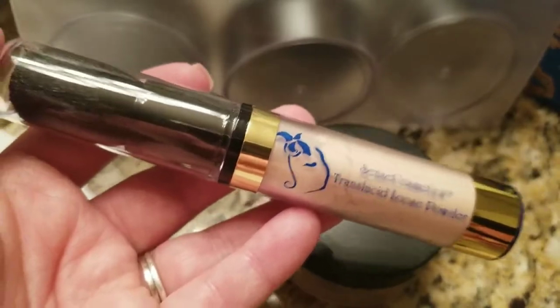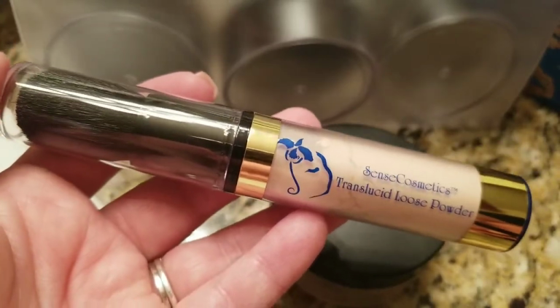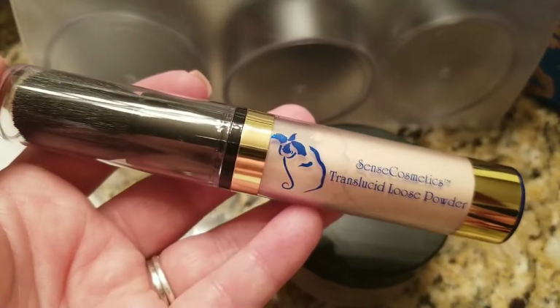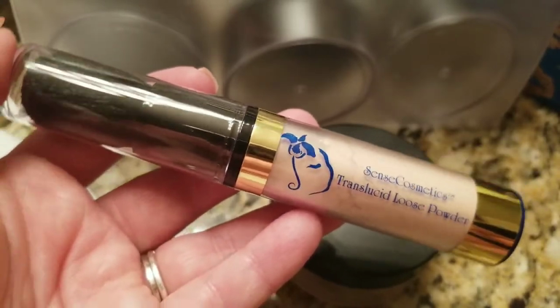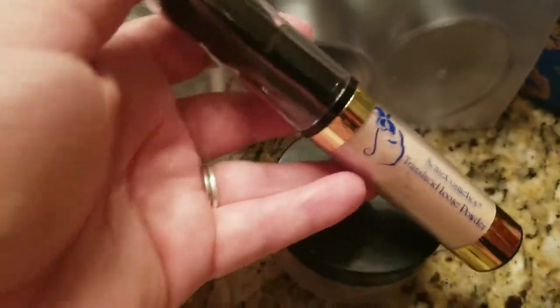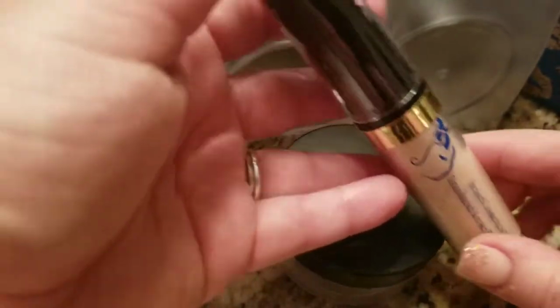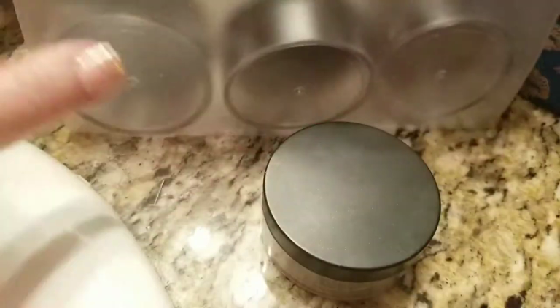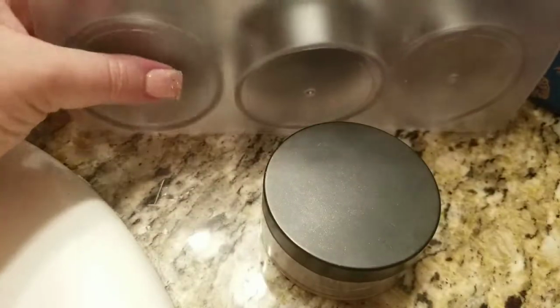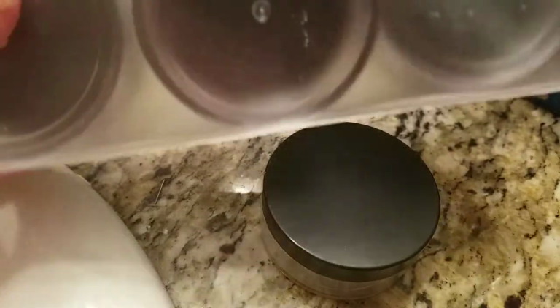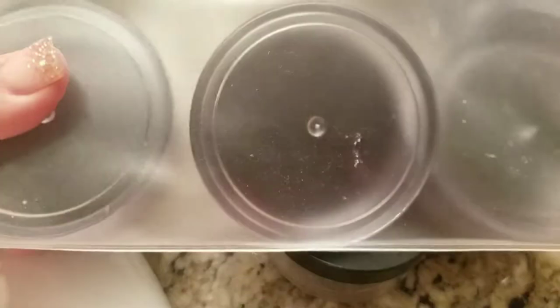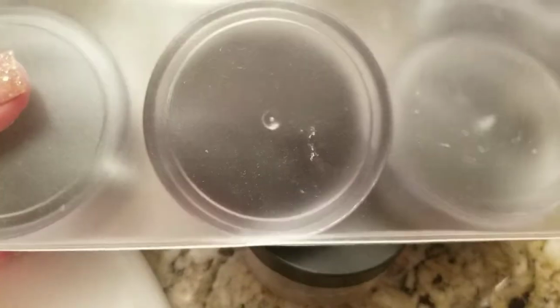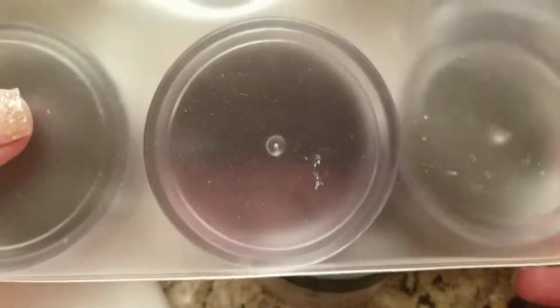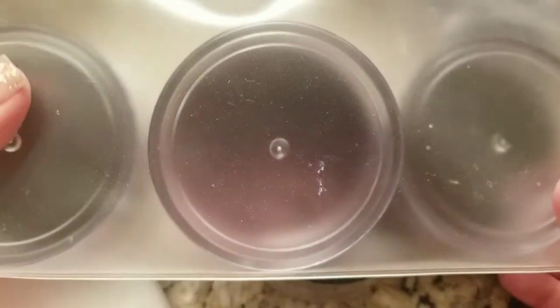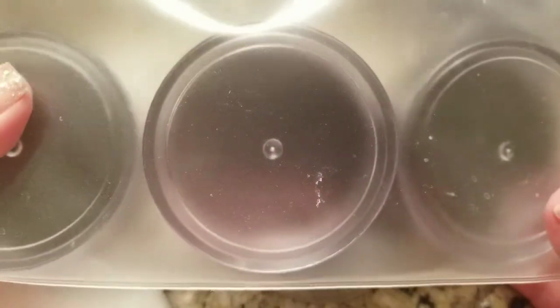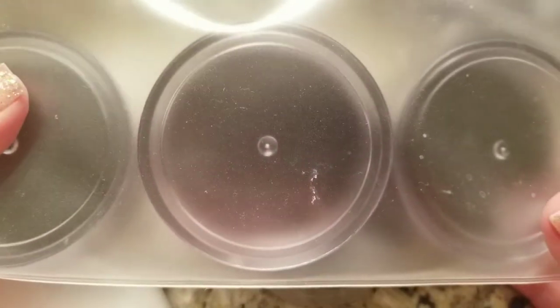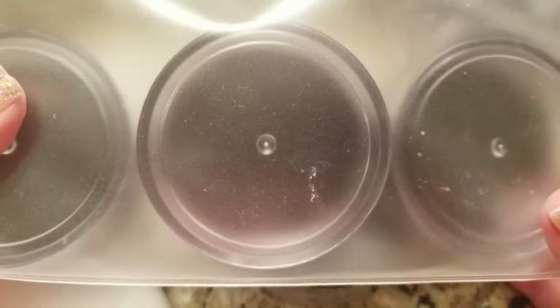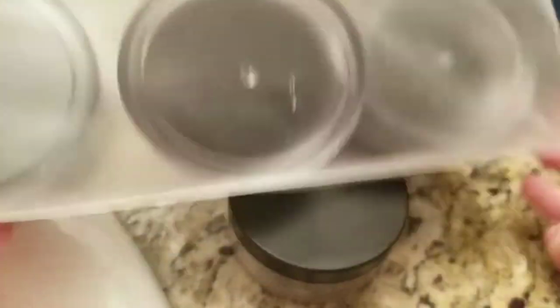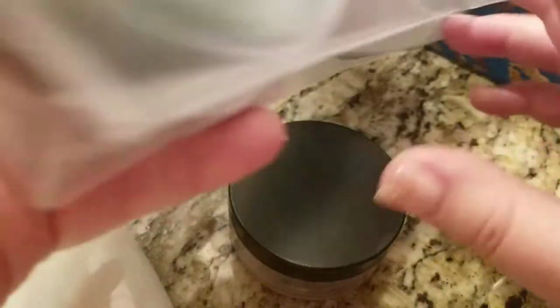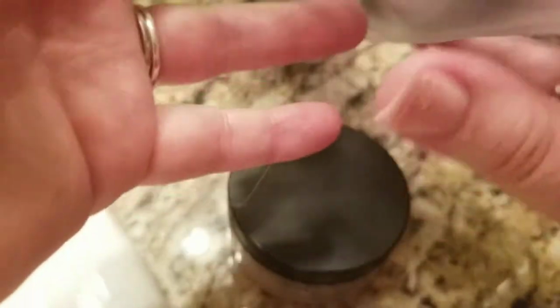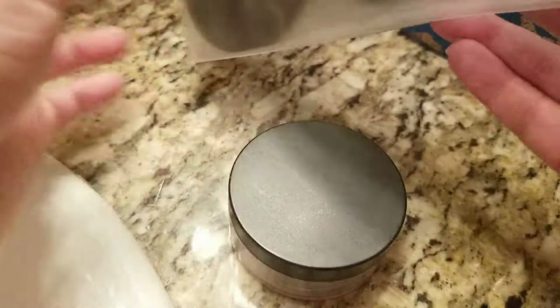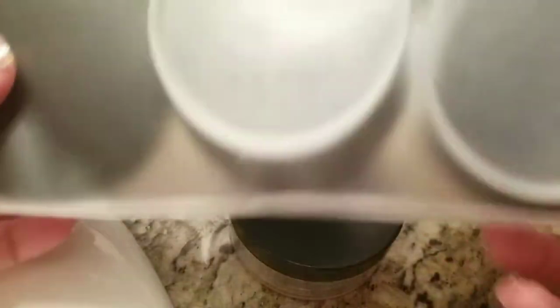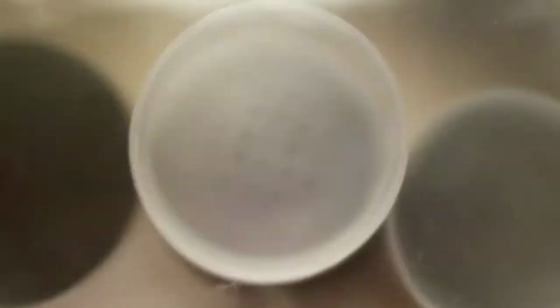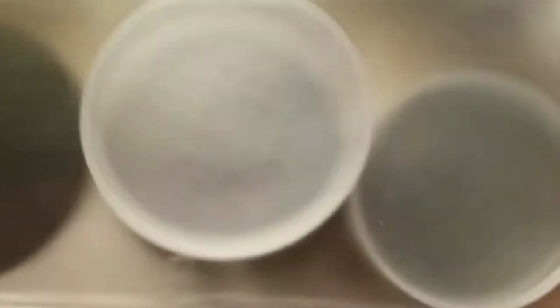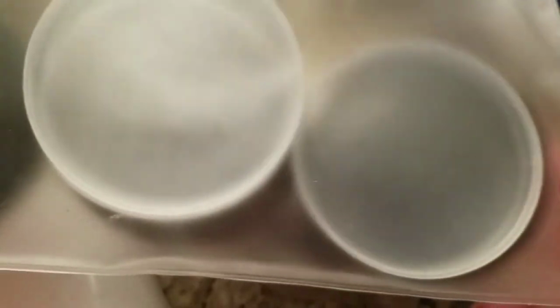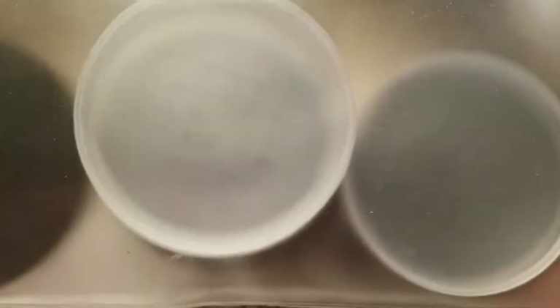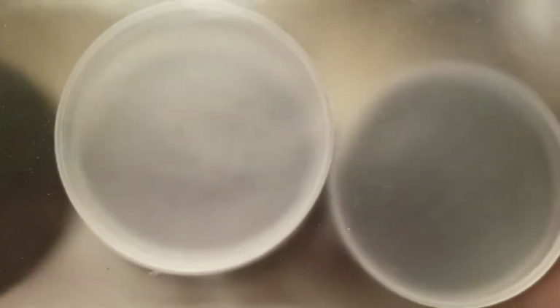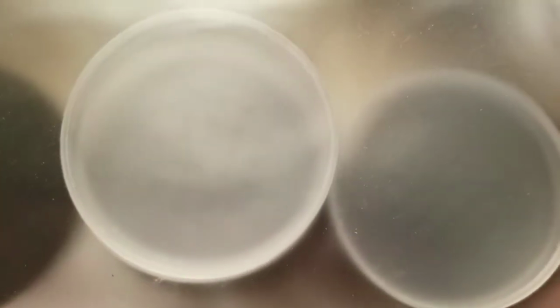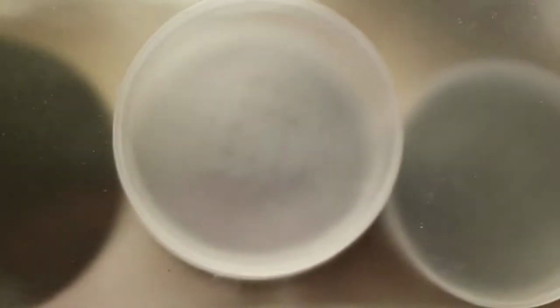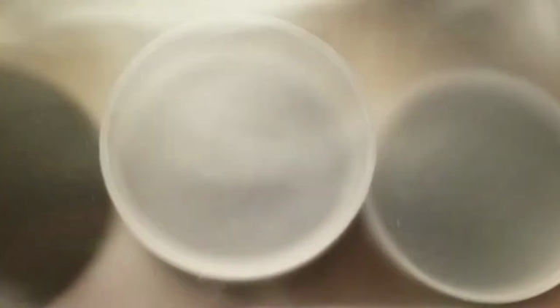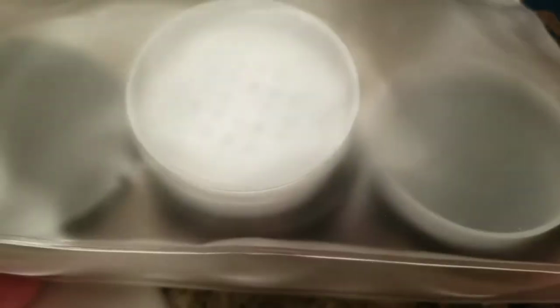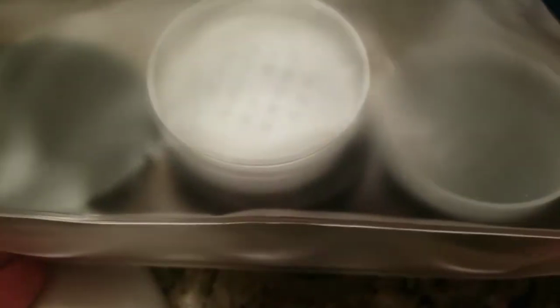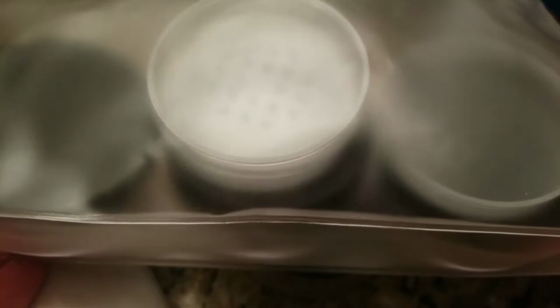This is what a lot of us makeup artists do. You can get a single sifter for about four dollars on Amazon, or you can get a pack of three sifters — I paid about eight dollars for three, which is perfect.